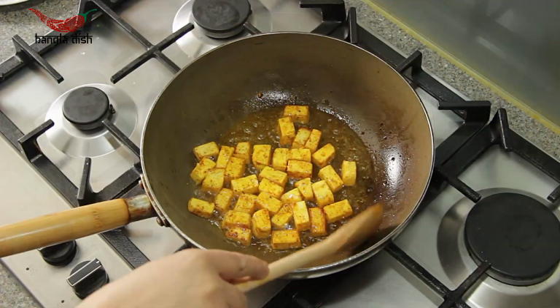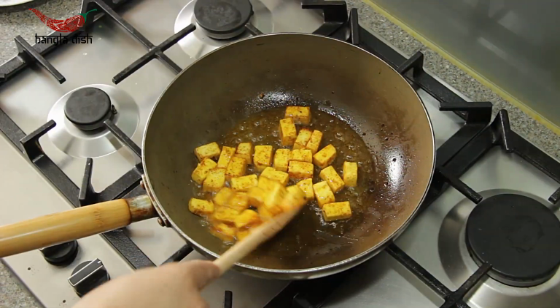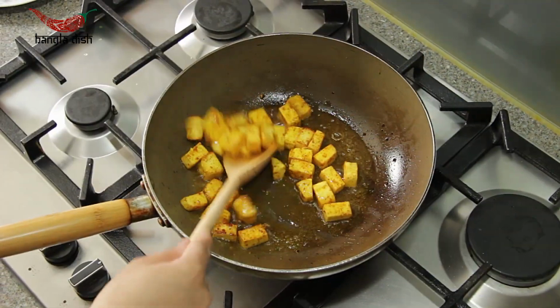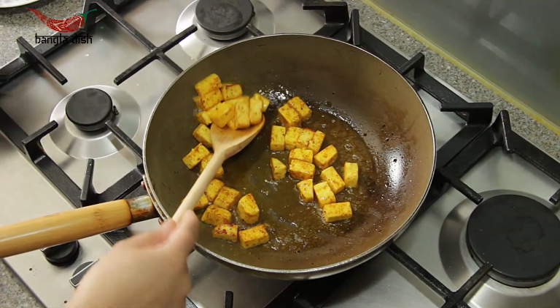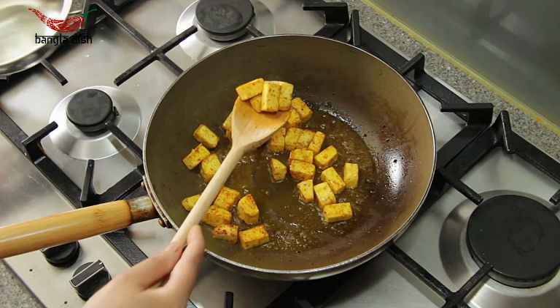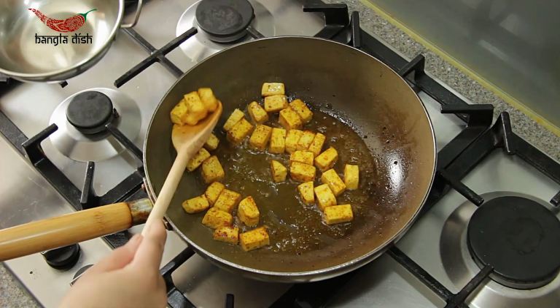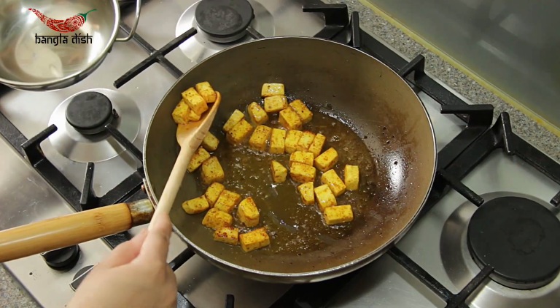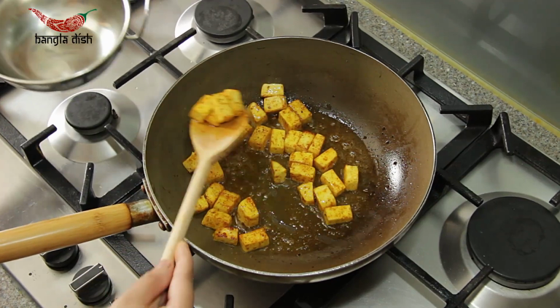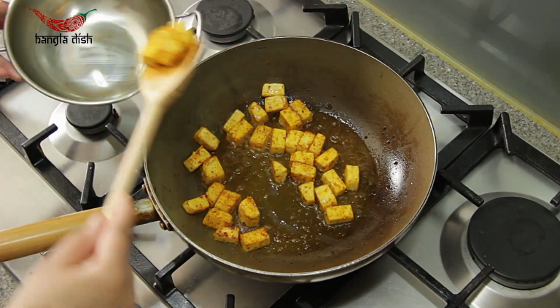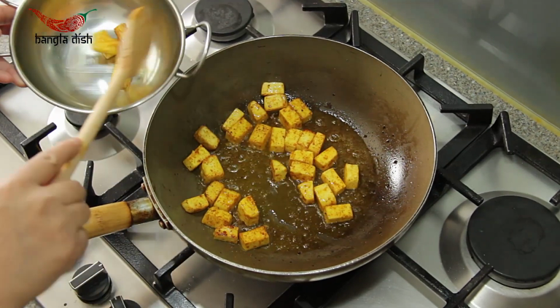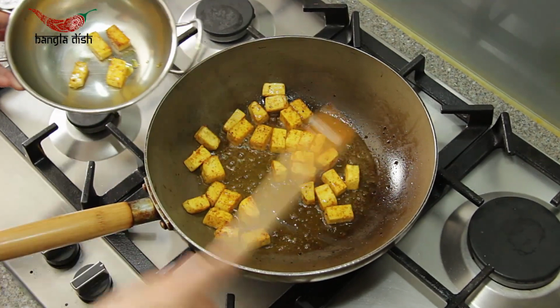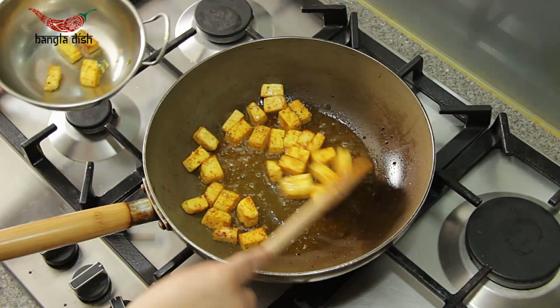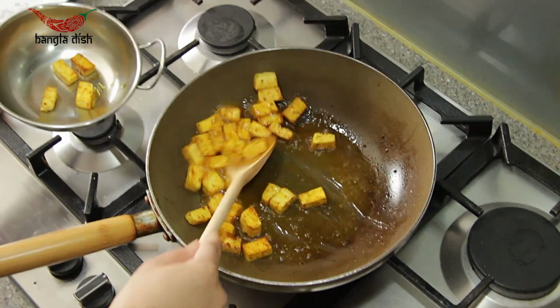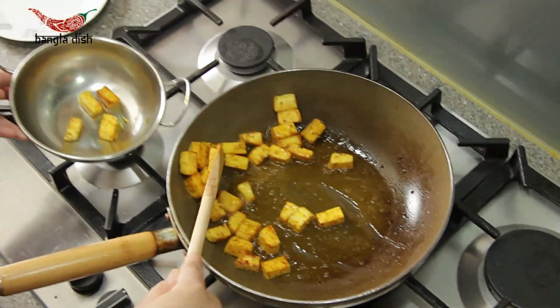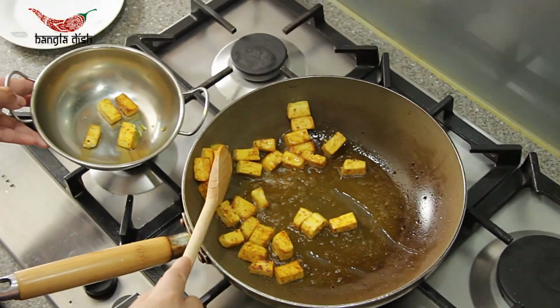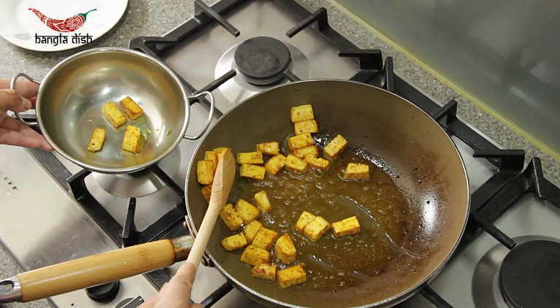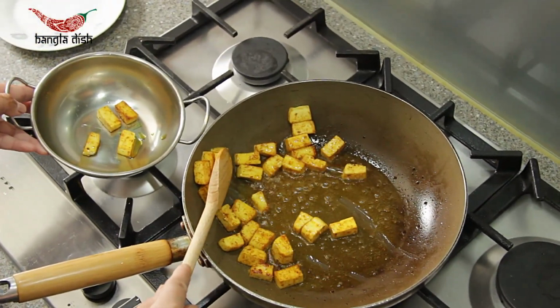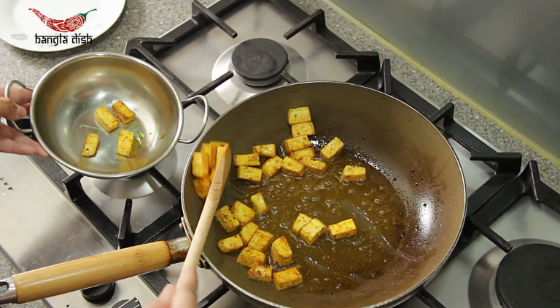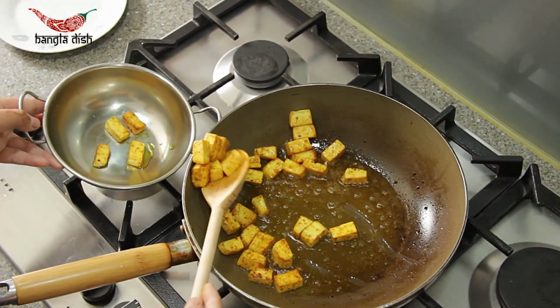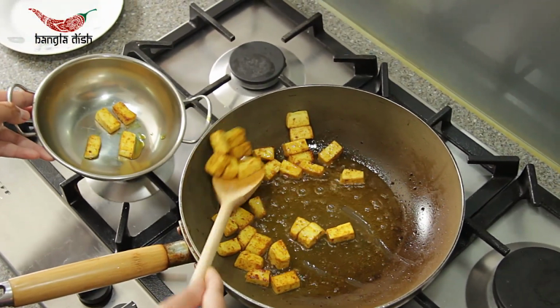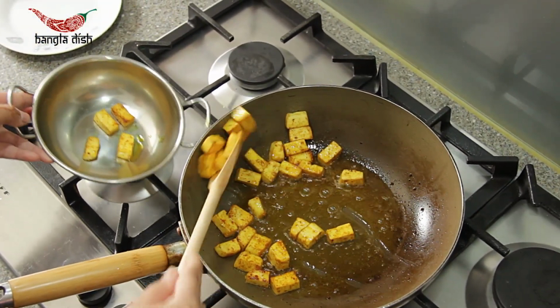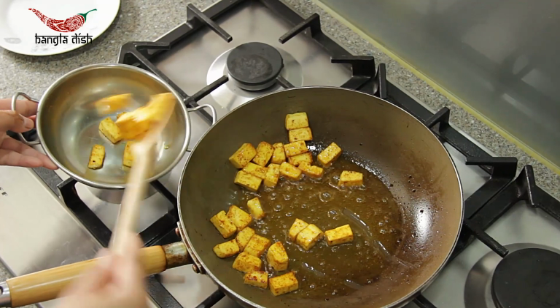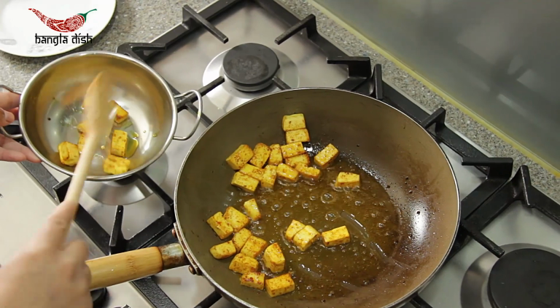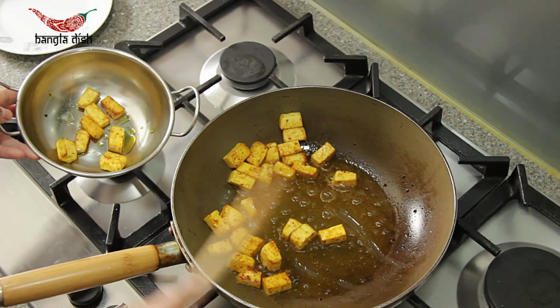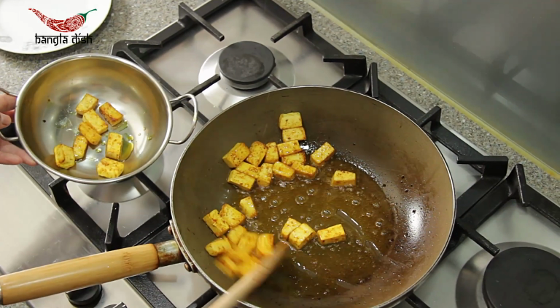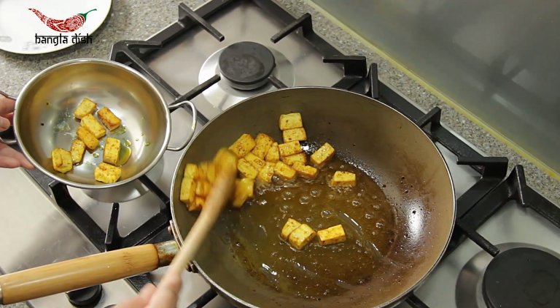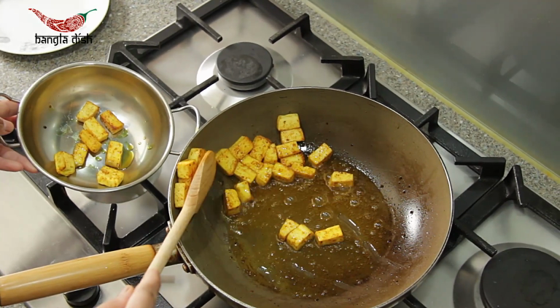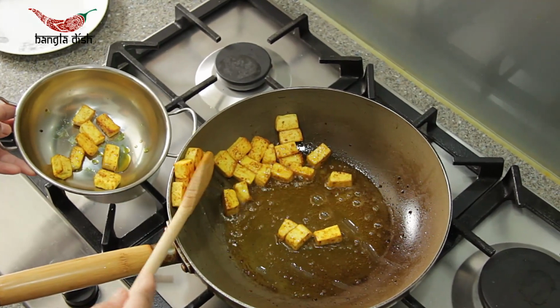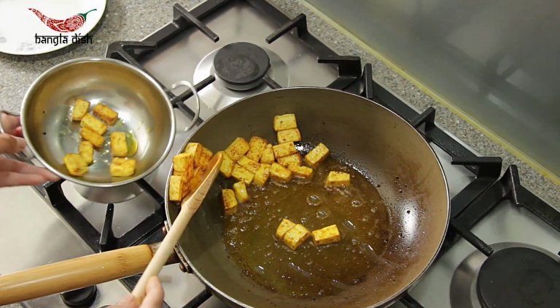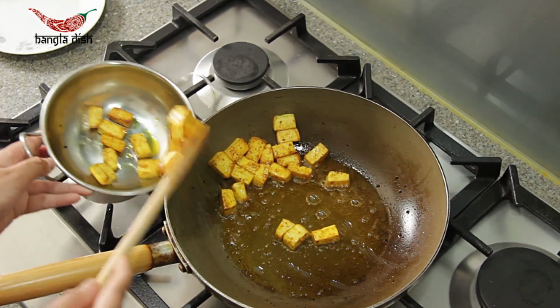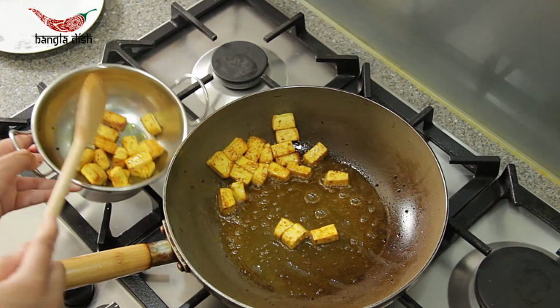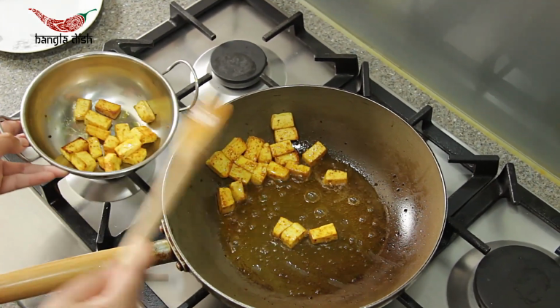Once they have become crispy and golden, as shown in the video, you want to drain them from the oil and set them aside.